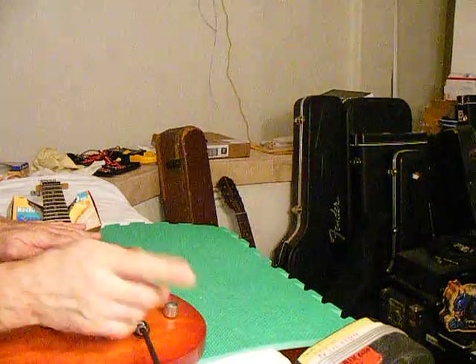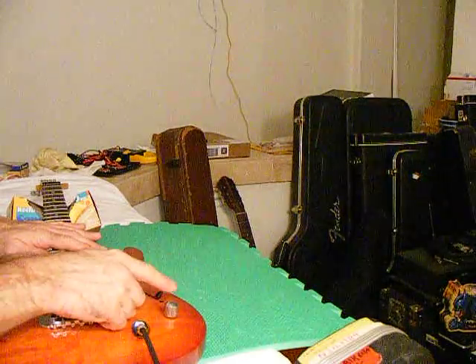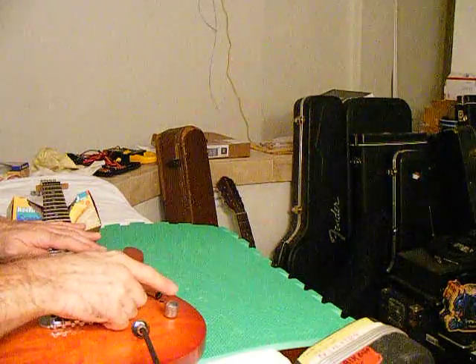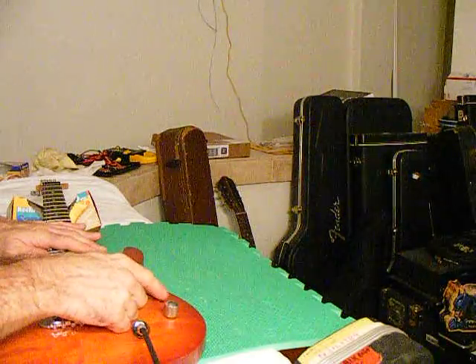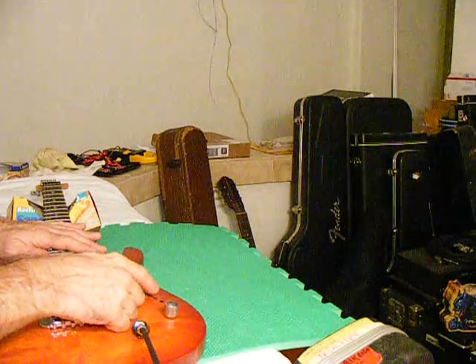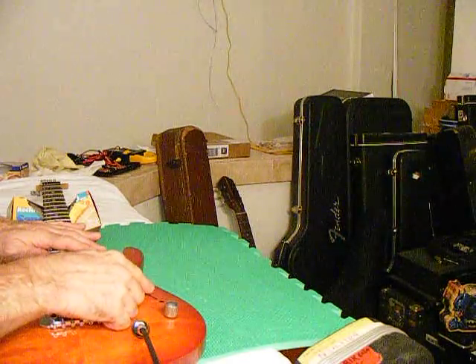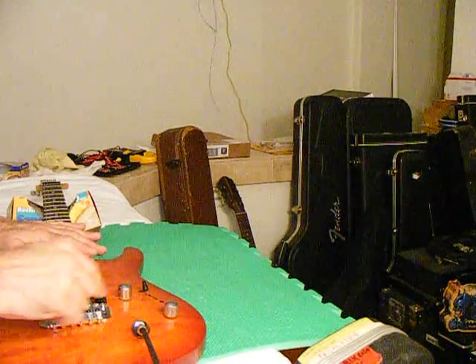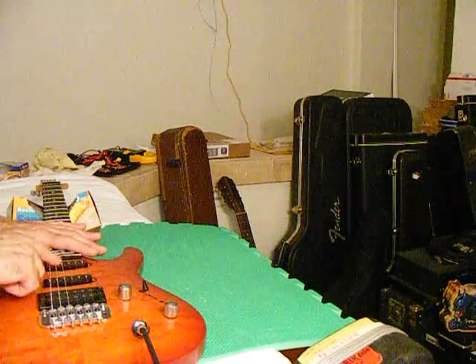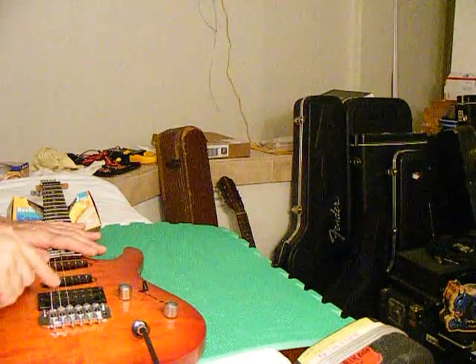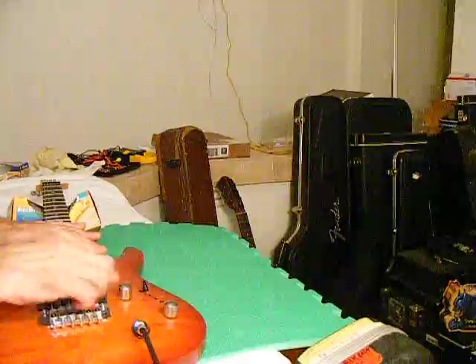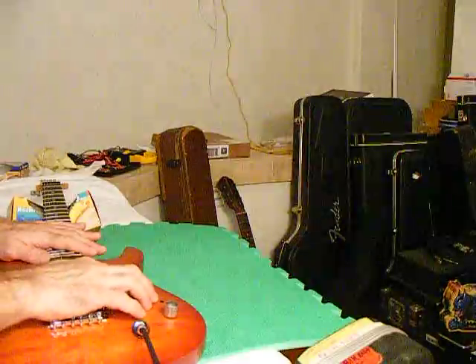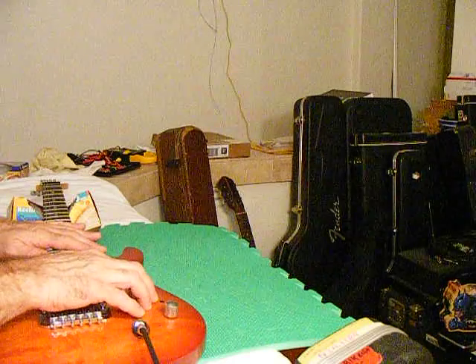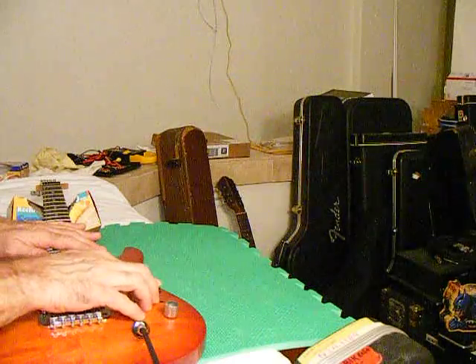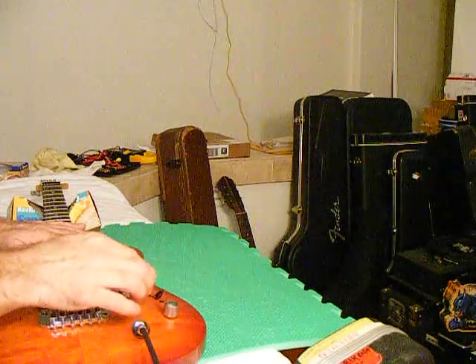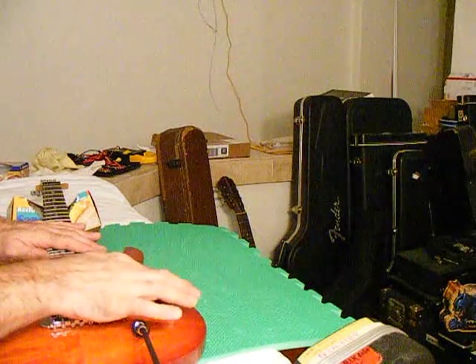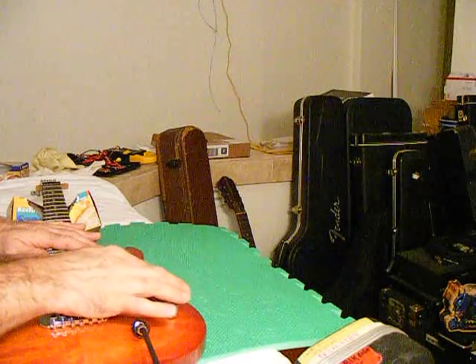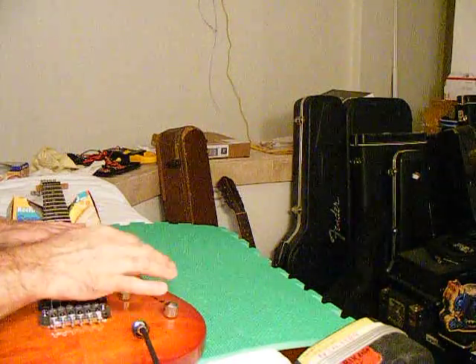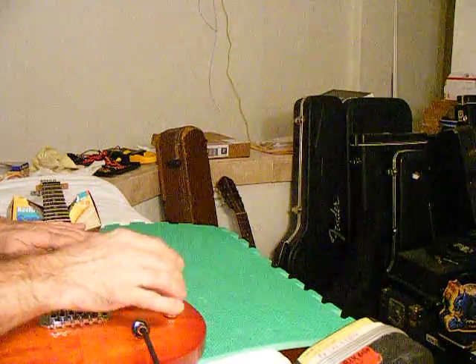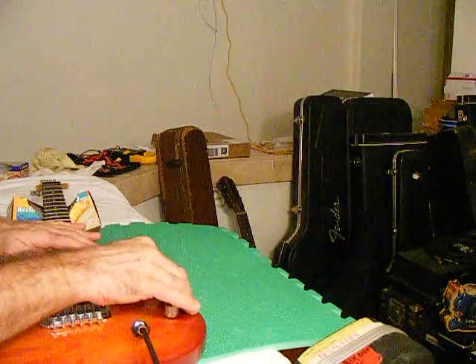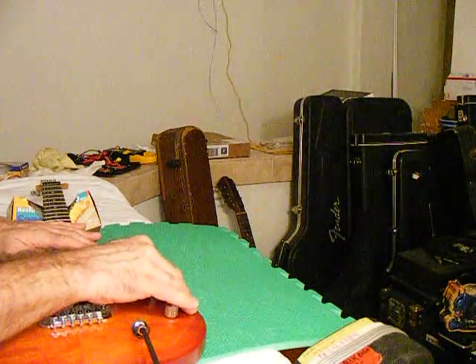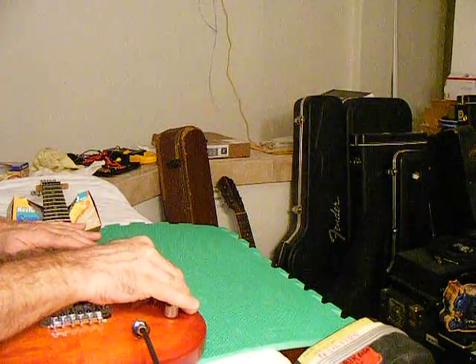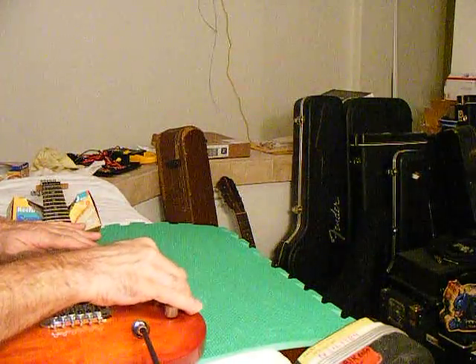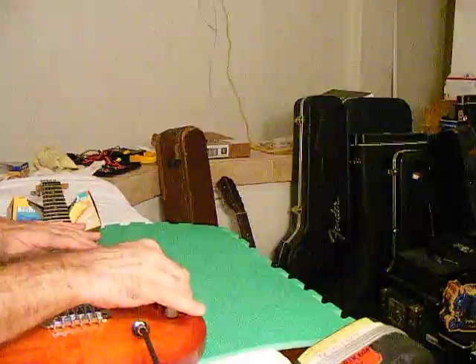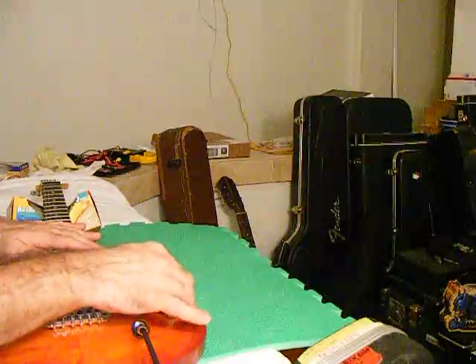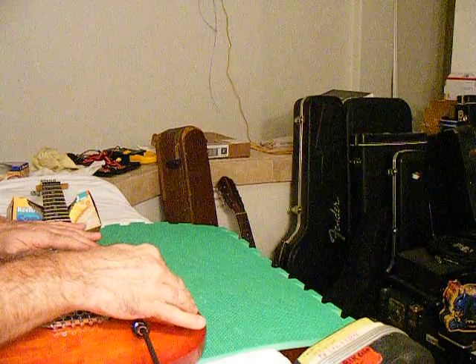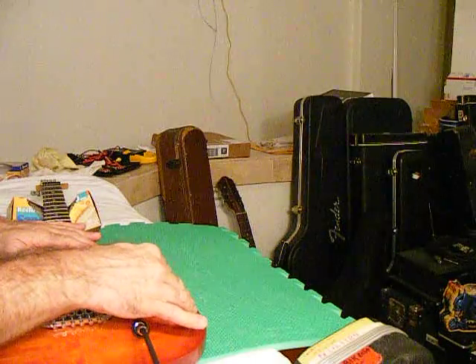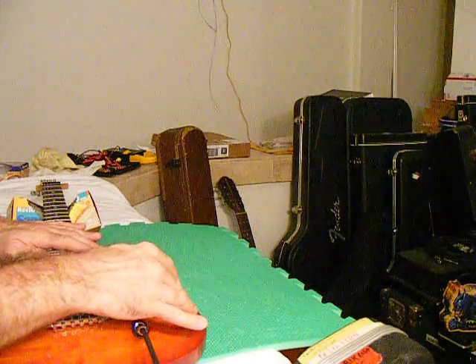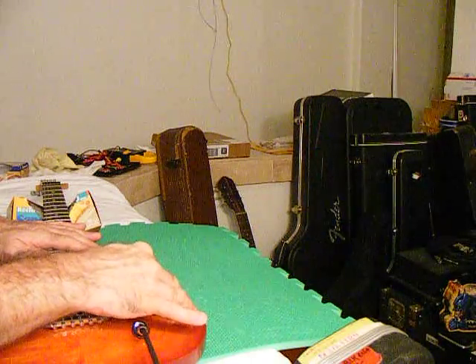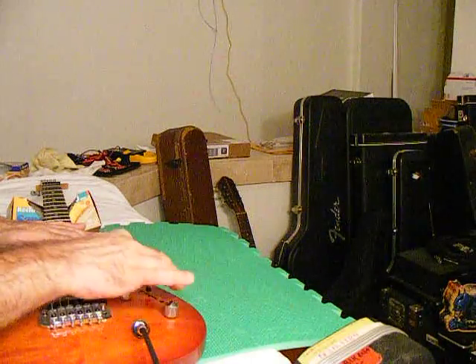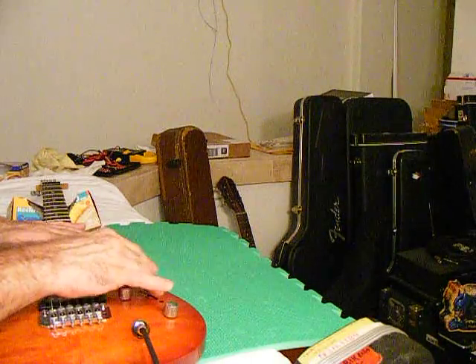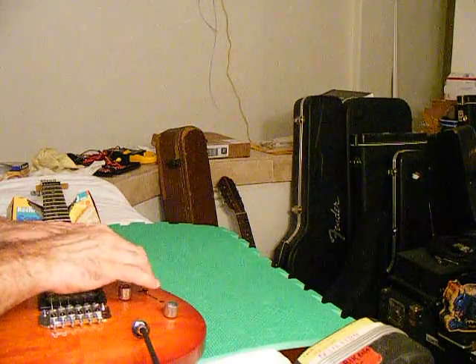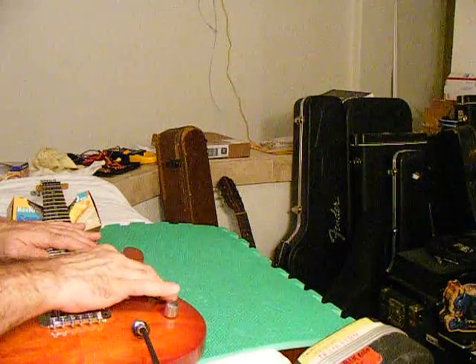Now with the switch — three combinations of pickups, so it's going to be a five-way. There's no popping, there's no air gap in between each pickup or combination. That's pretty nice.